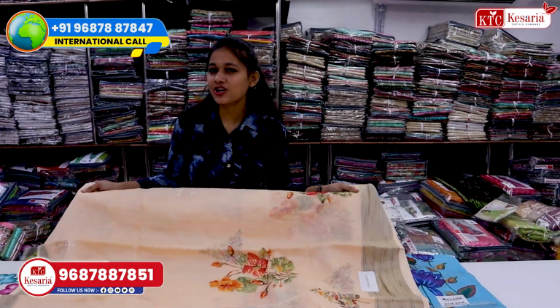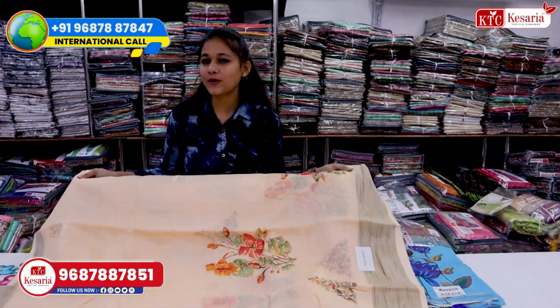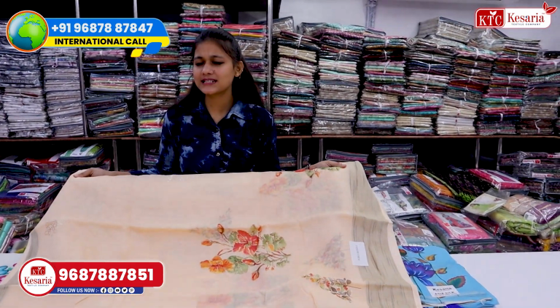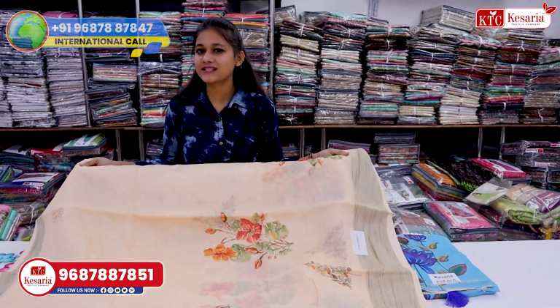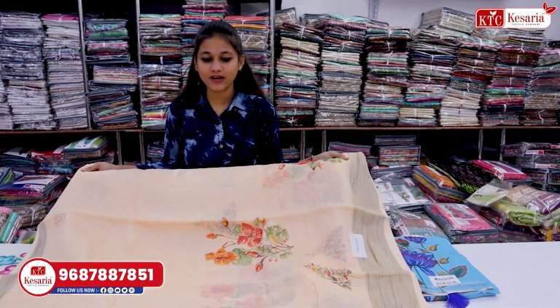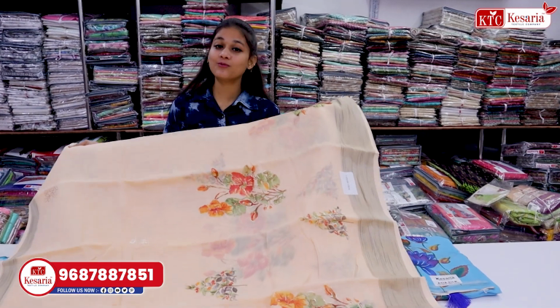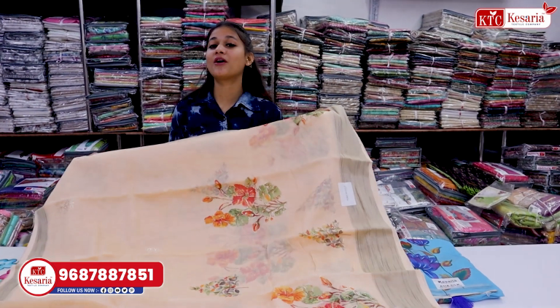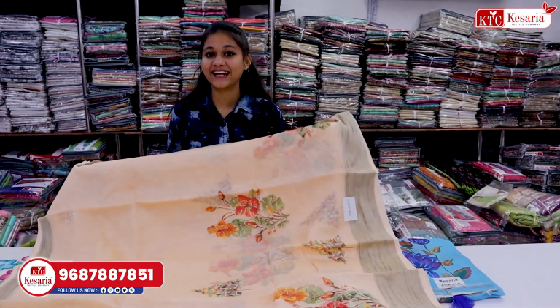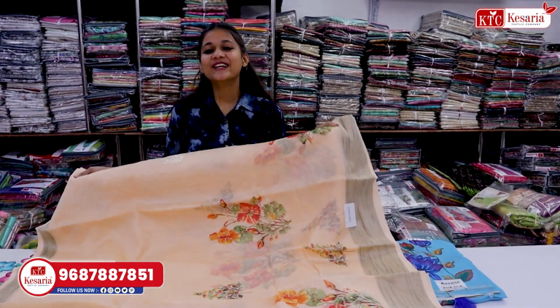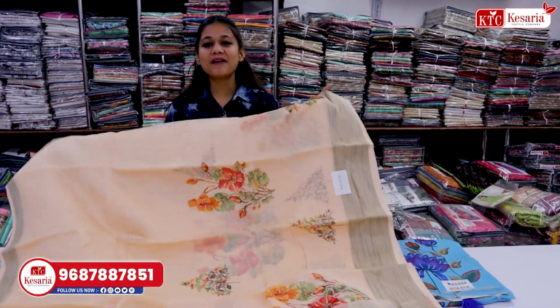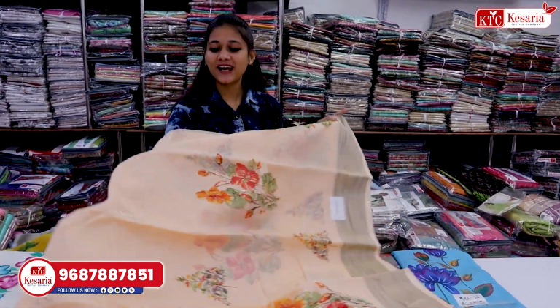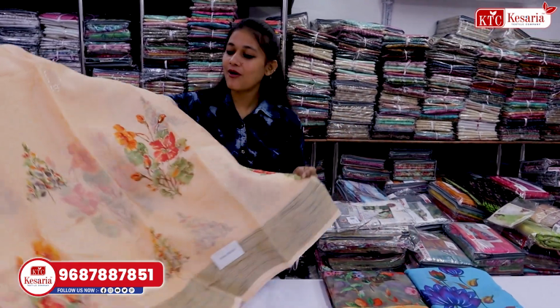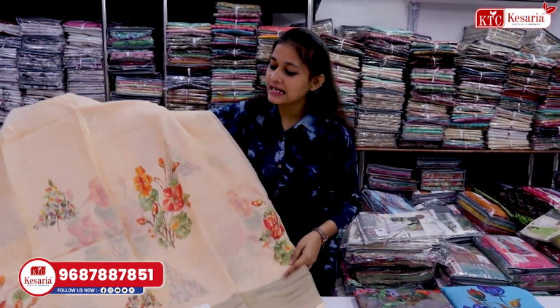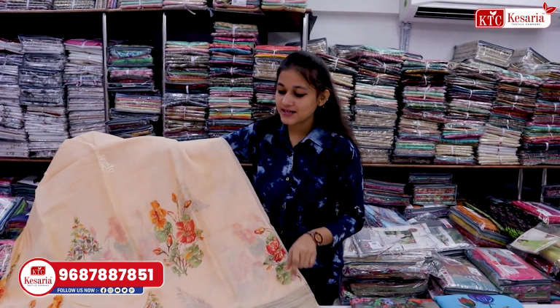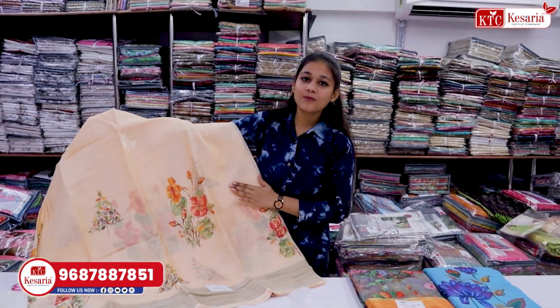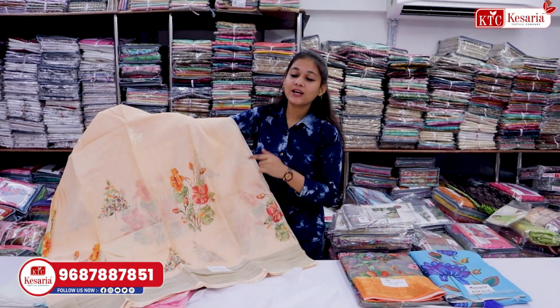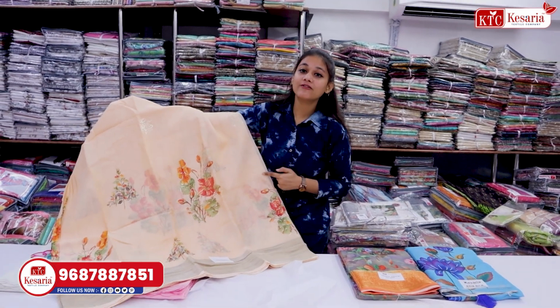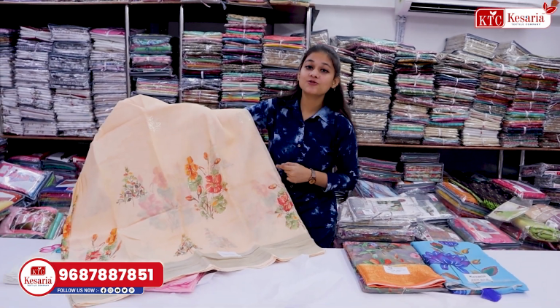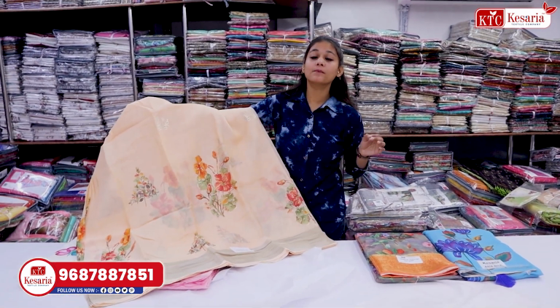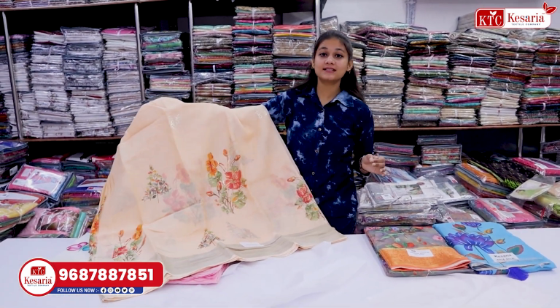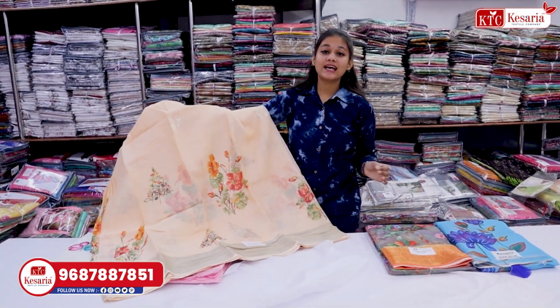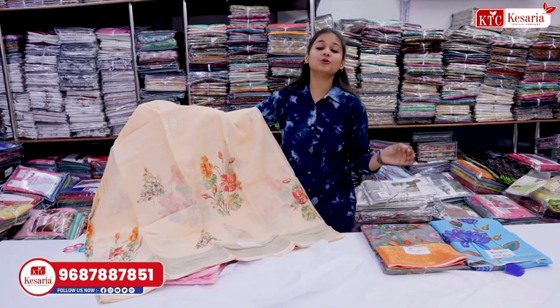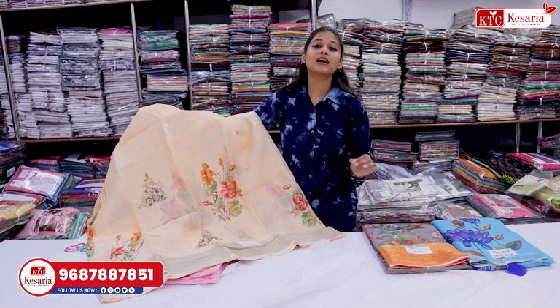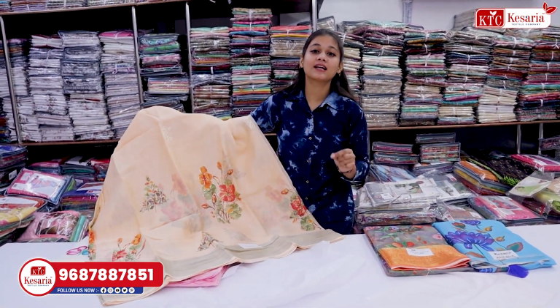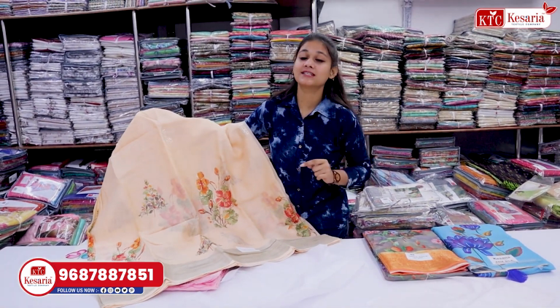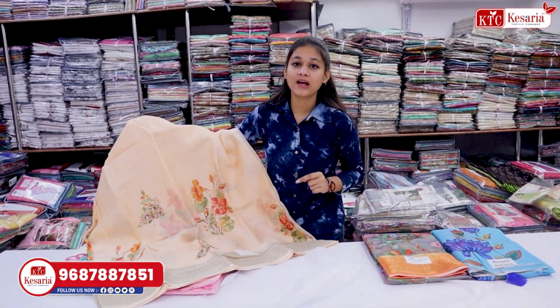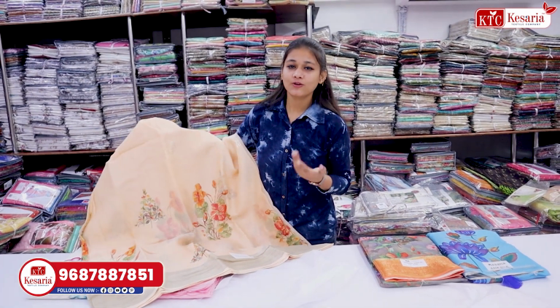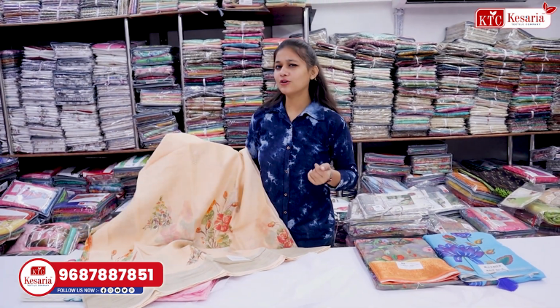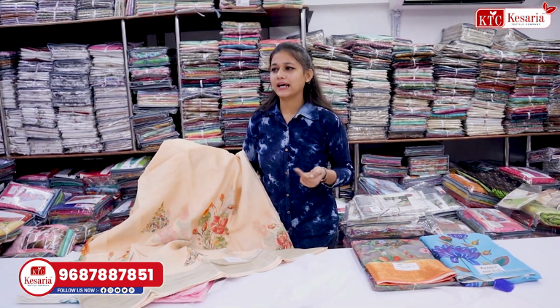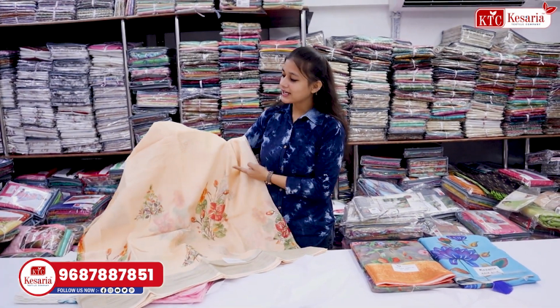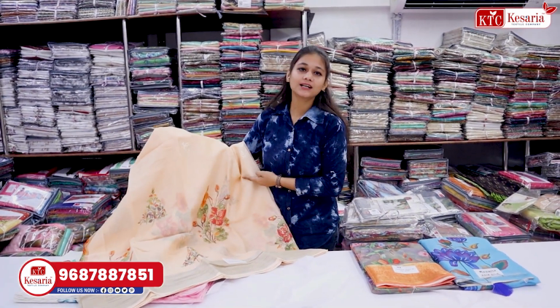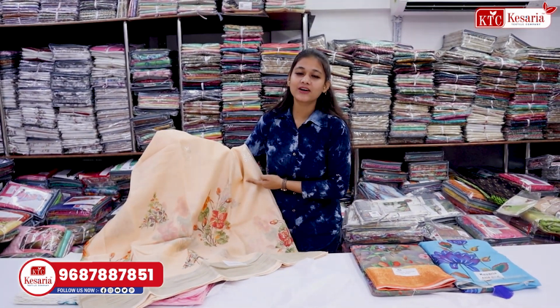It will be very nice. The price will be very reasonable. You can sell it from the market. If you buy these varieties, you can sell them in the market.